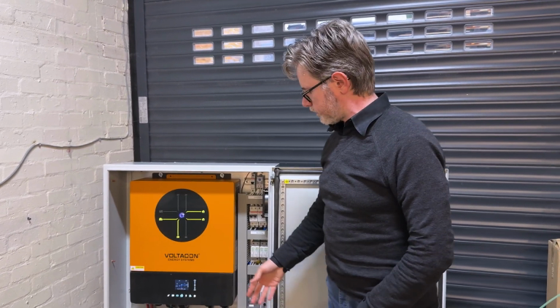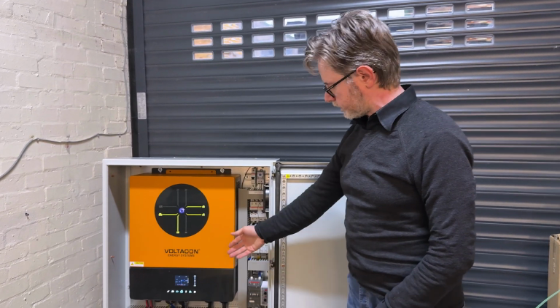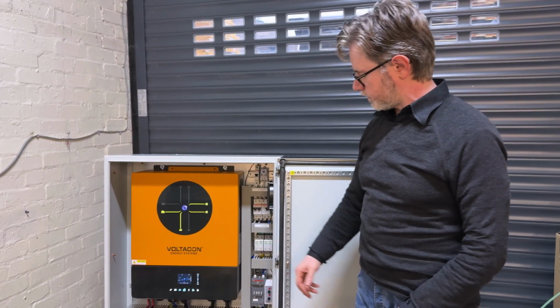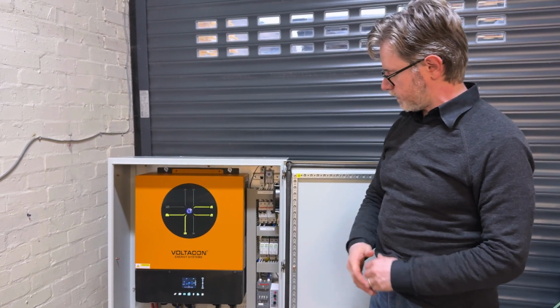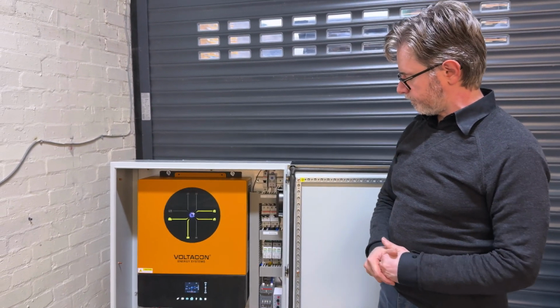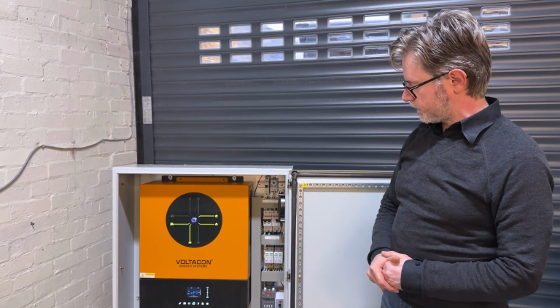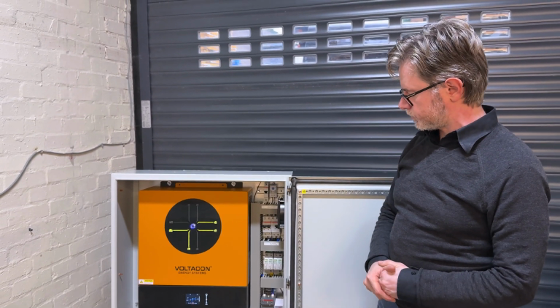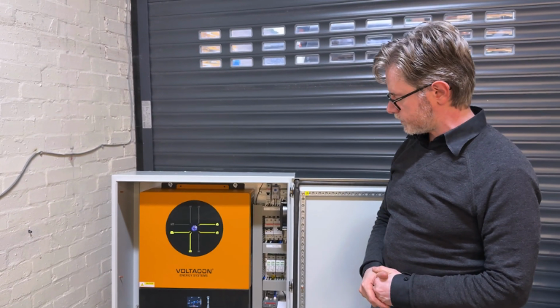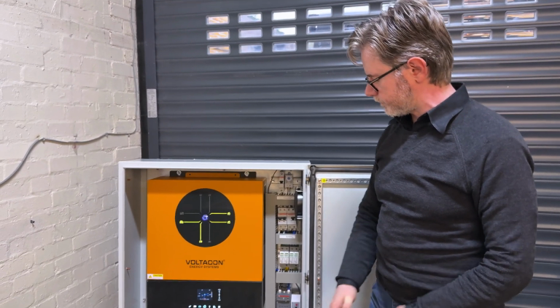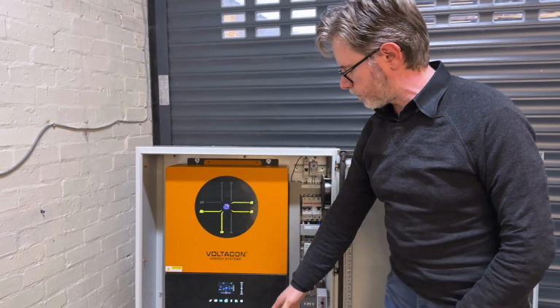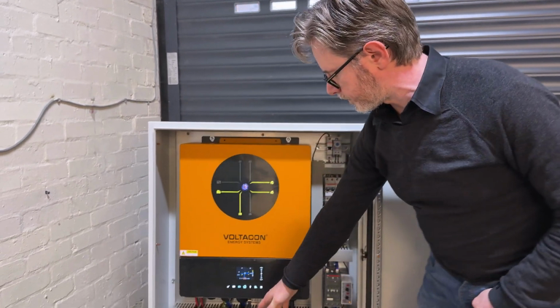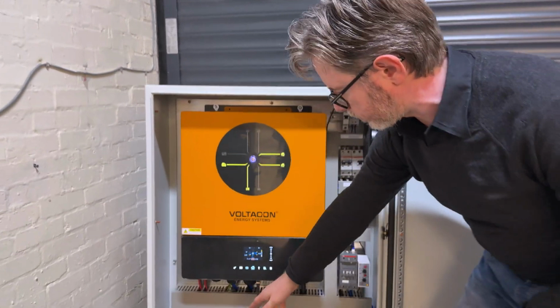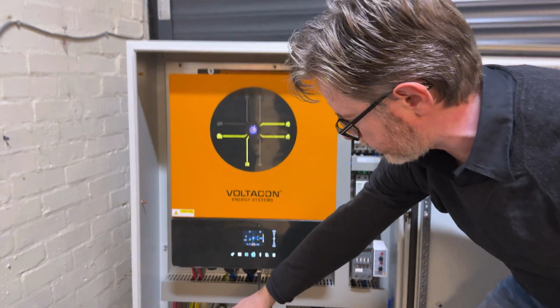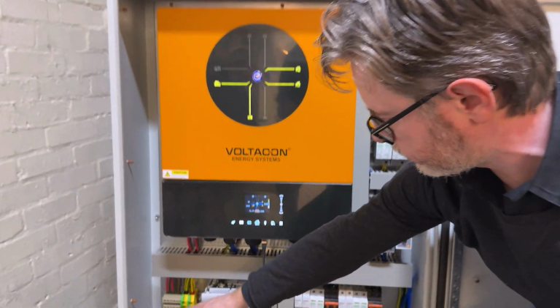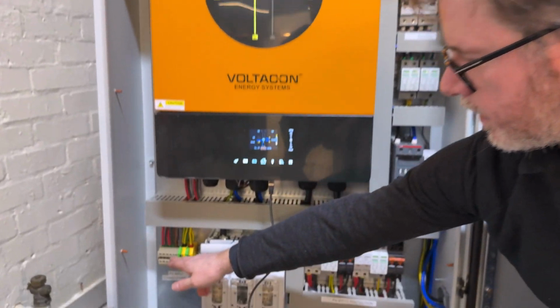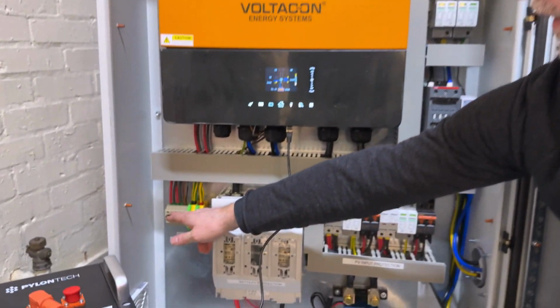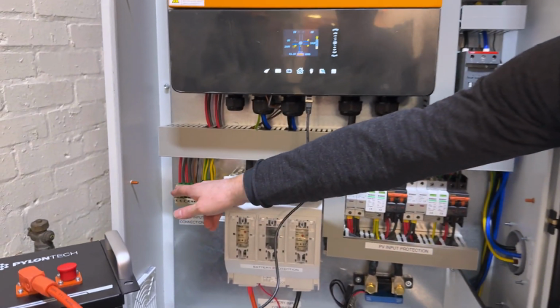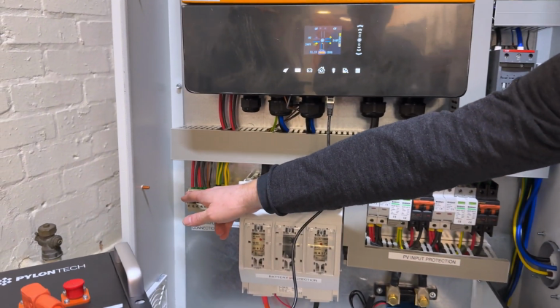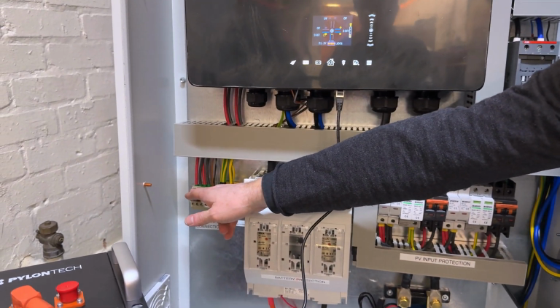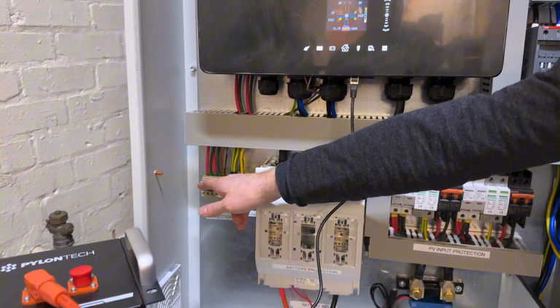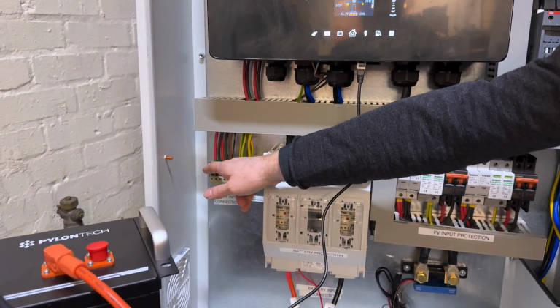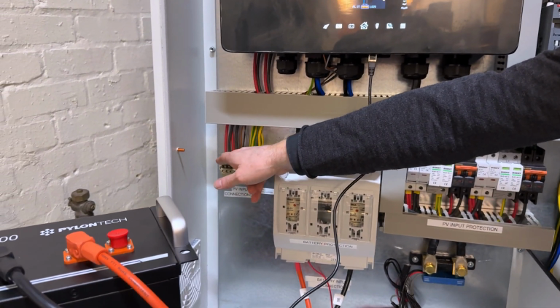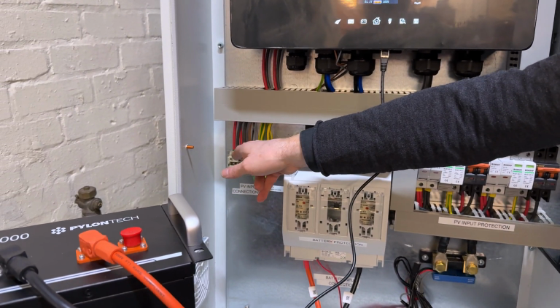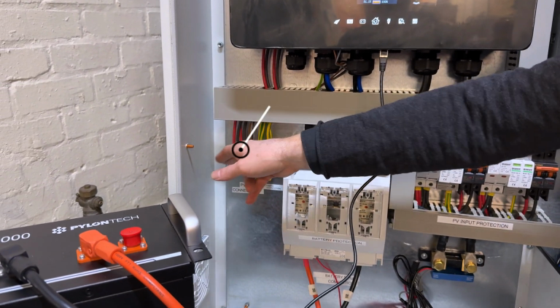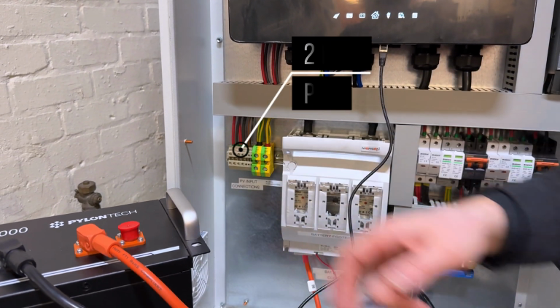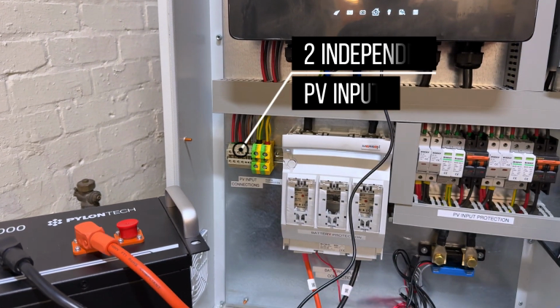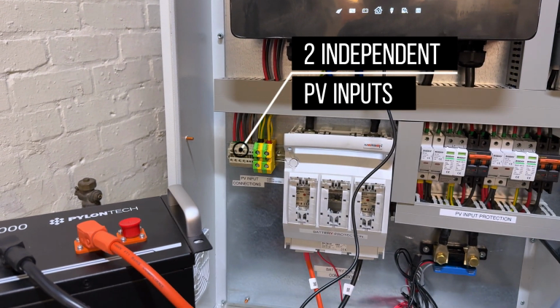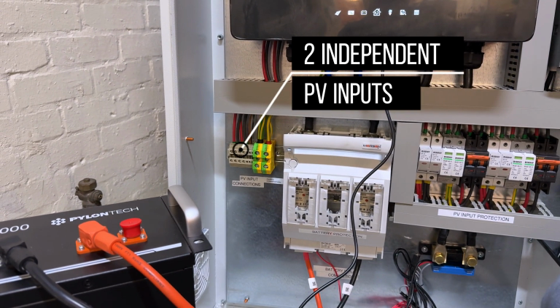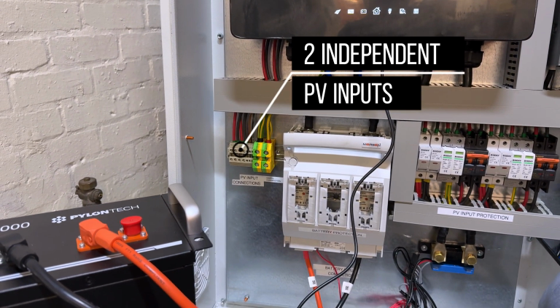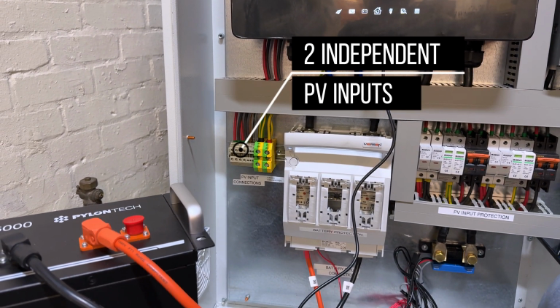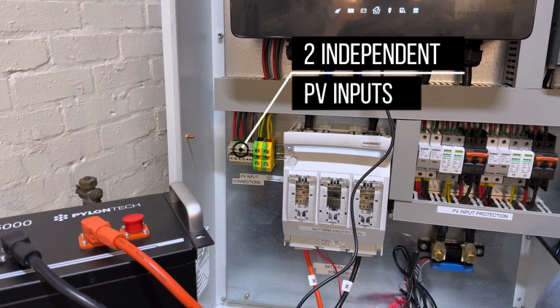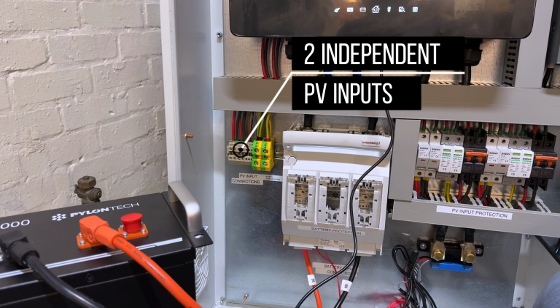Let's start the demonstration. From the bottom left we have the PV input — two independent inputs from solar panels.